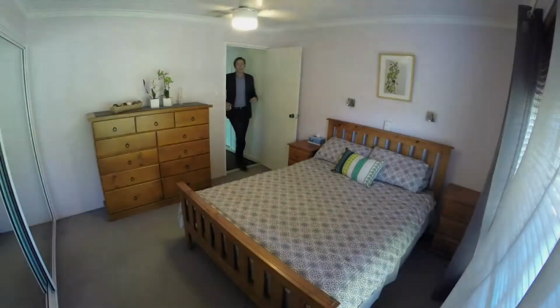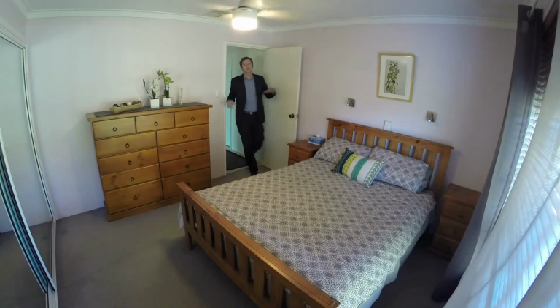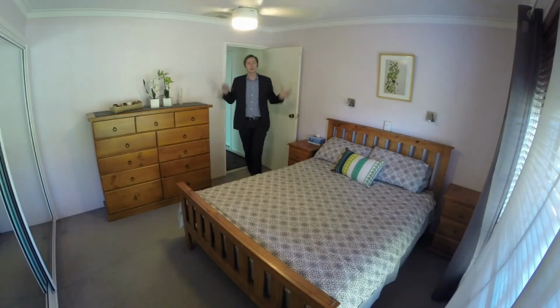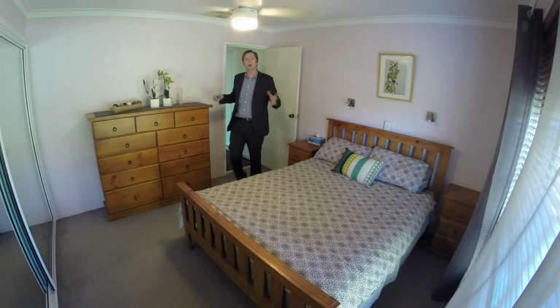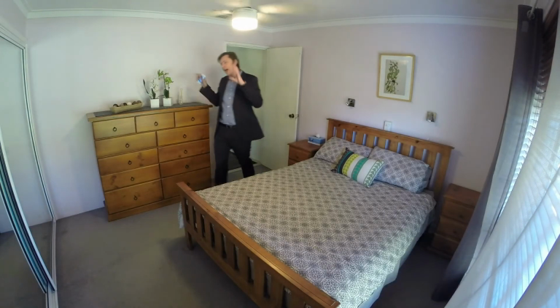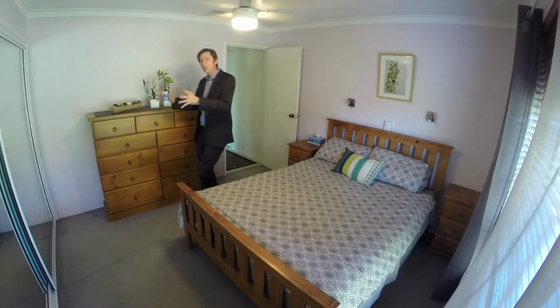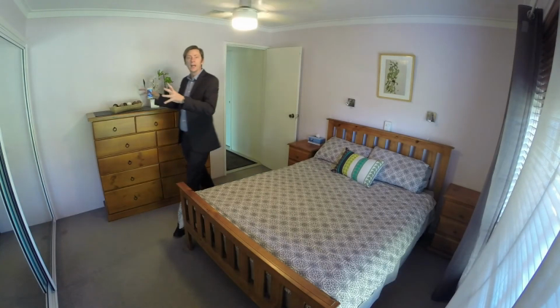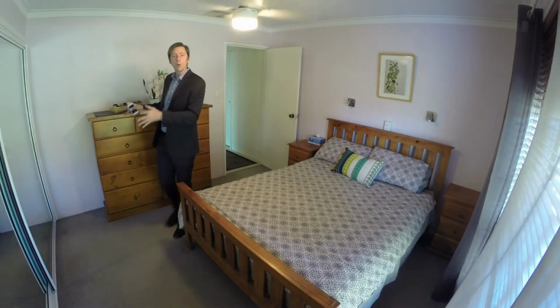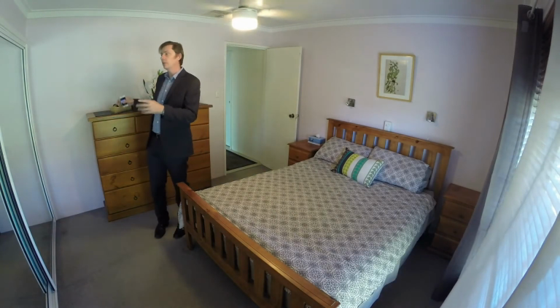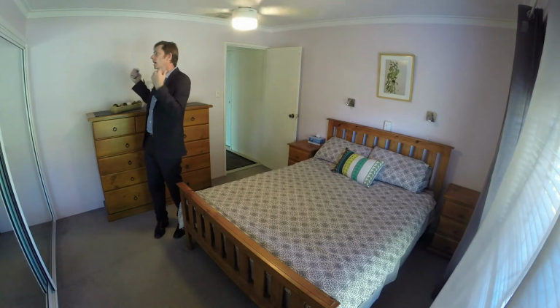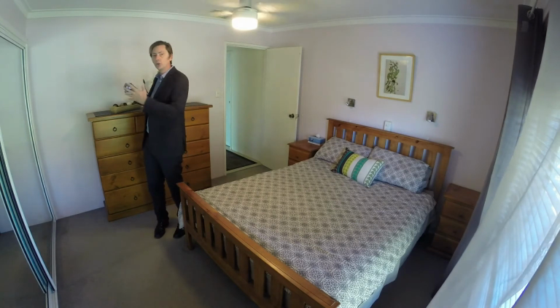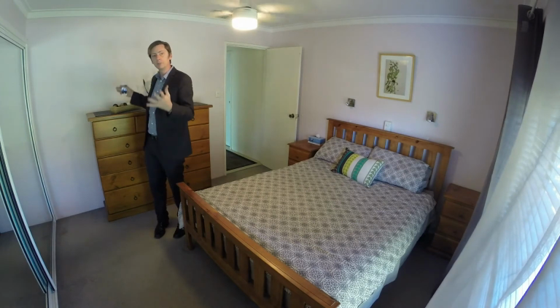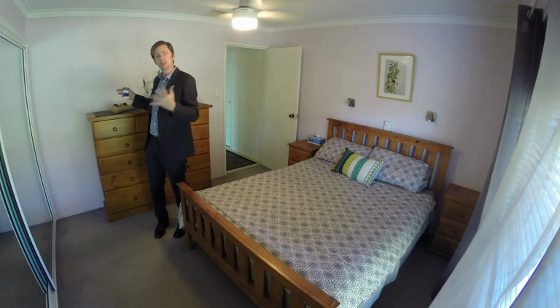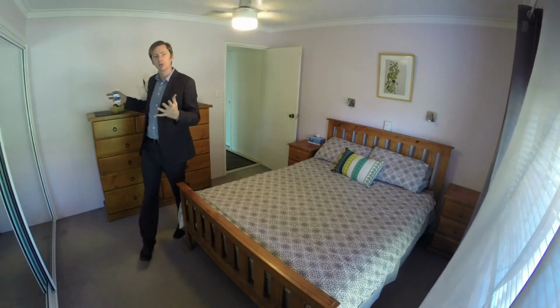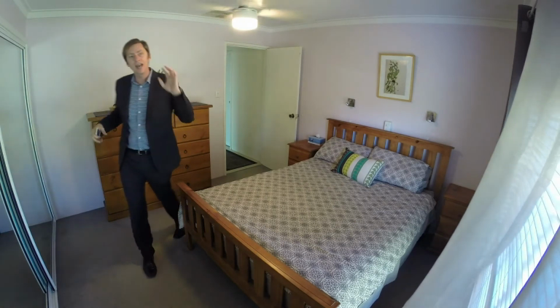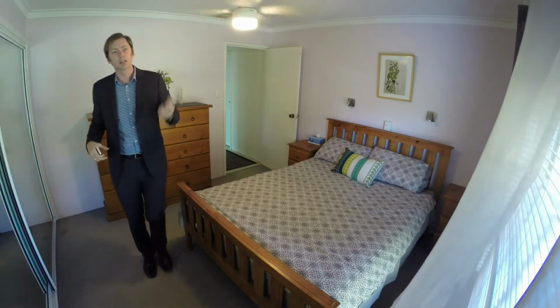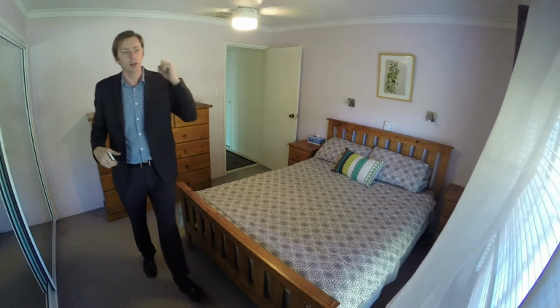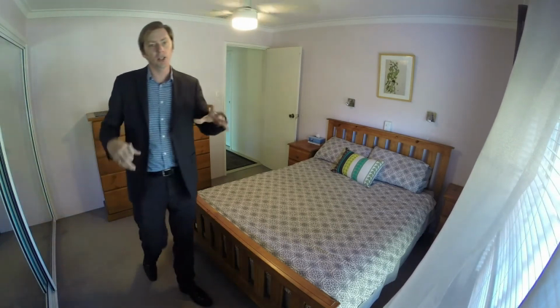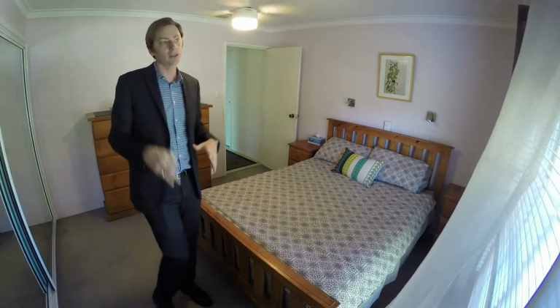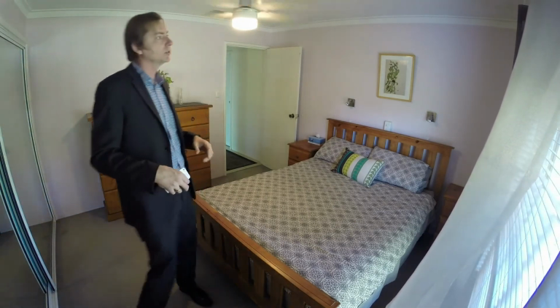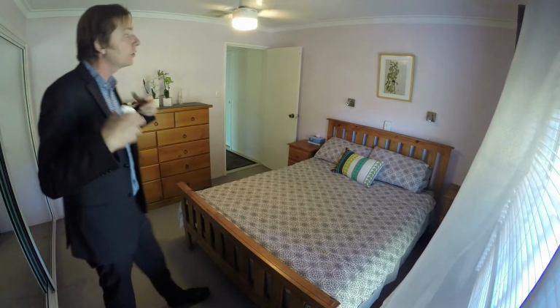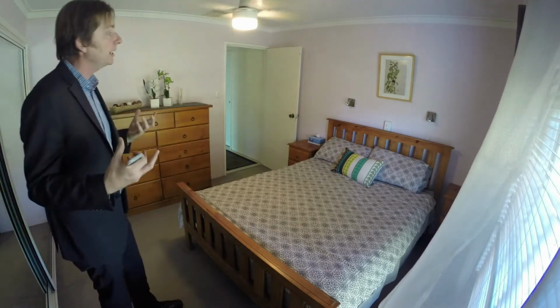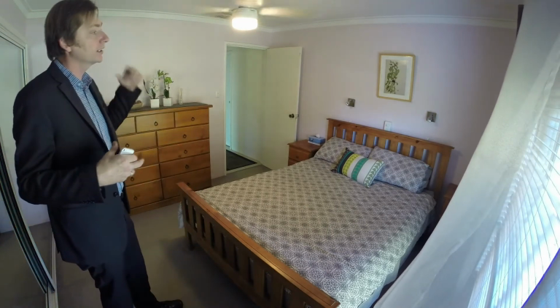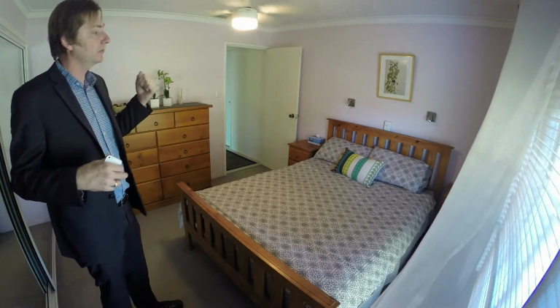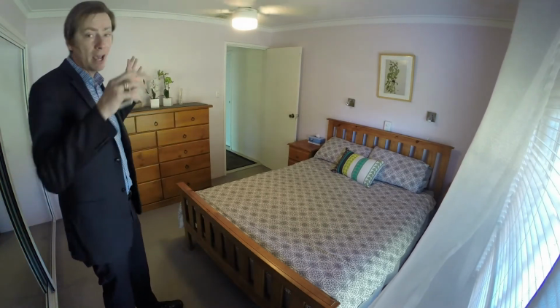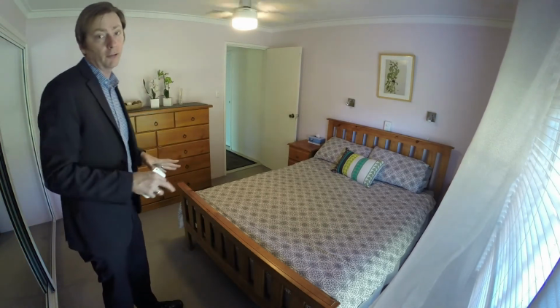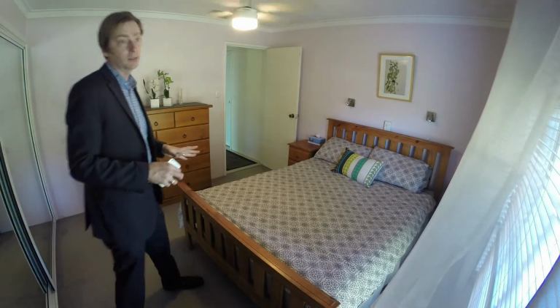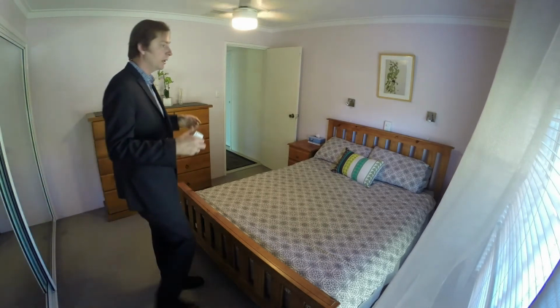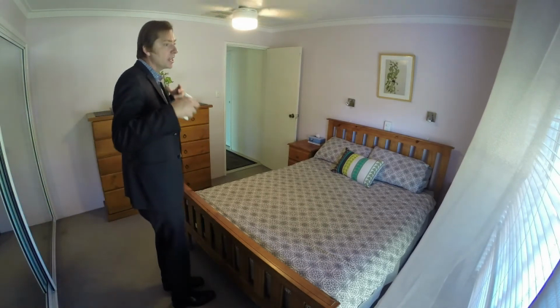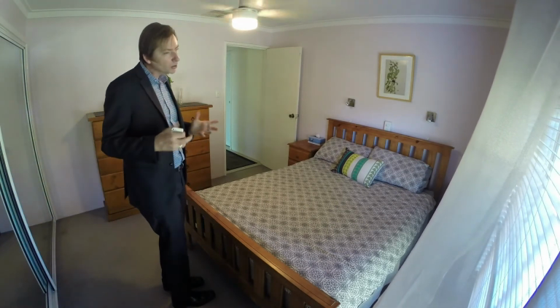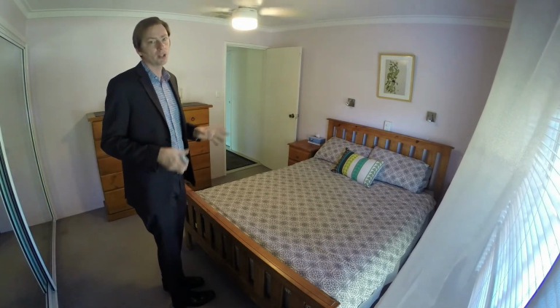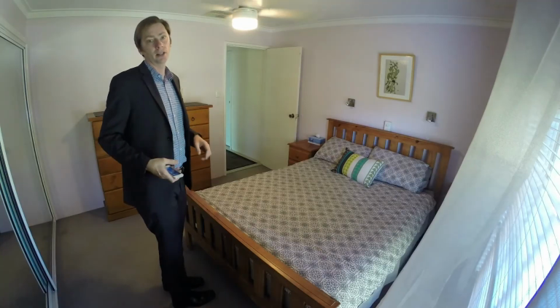This is the main bedroom of the home. It has a big walk-in robe with two large mirrored sliding doors, a seated blind, a roller shutter, nice carpets, nice paintwork, a ceiling fan, and room for a queen size bed — and you might even squeeze in a king.